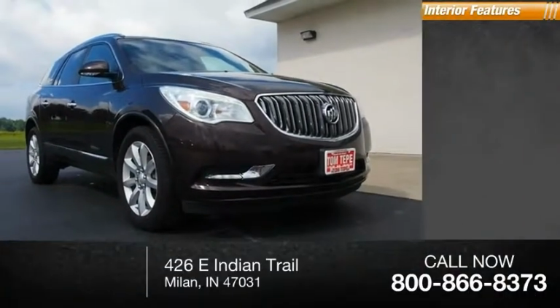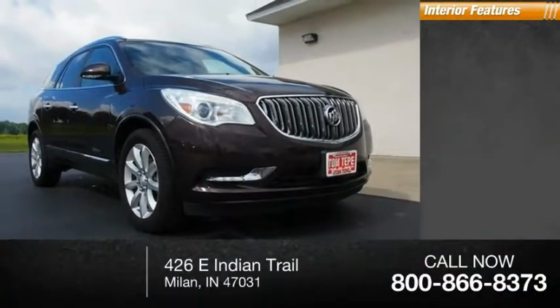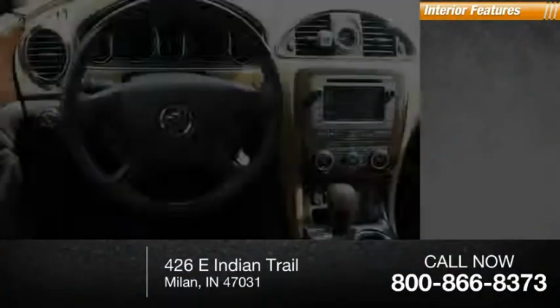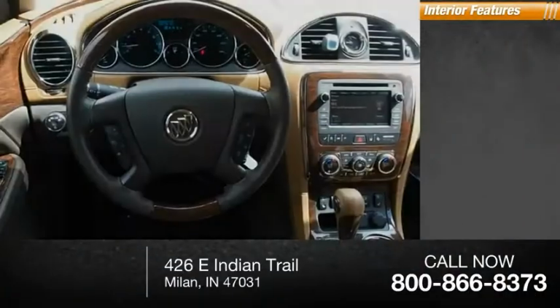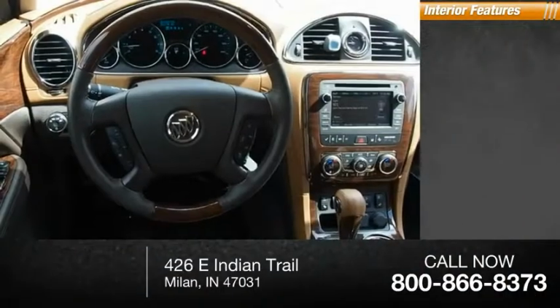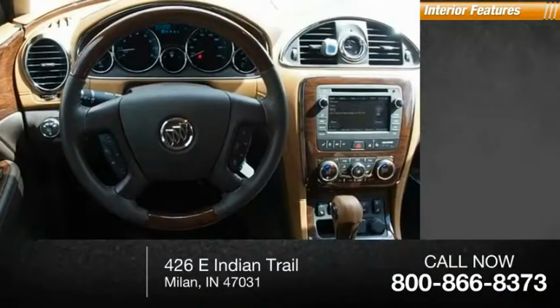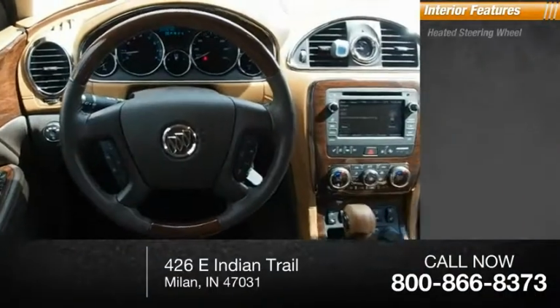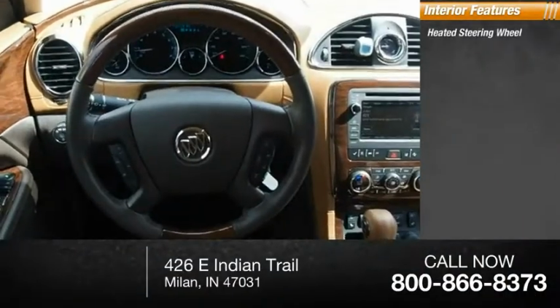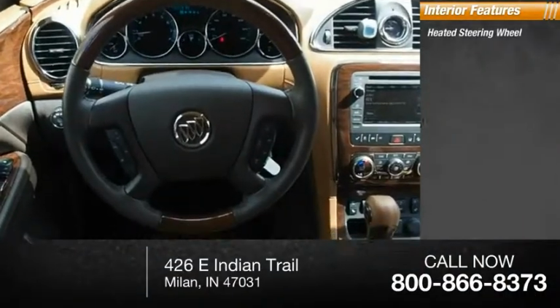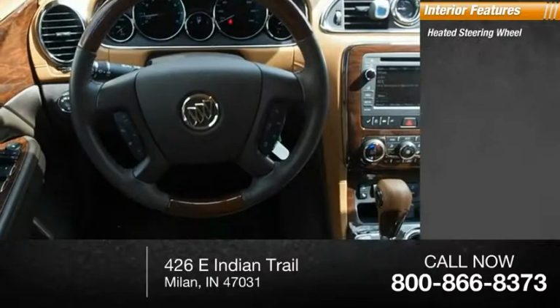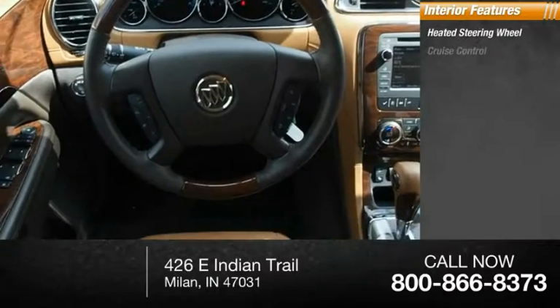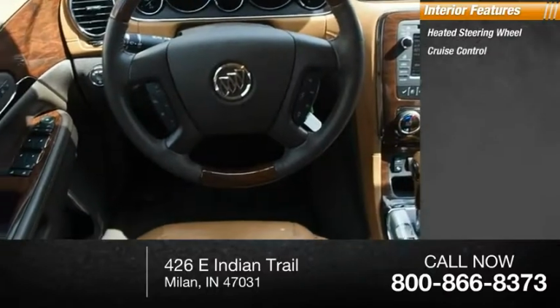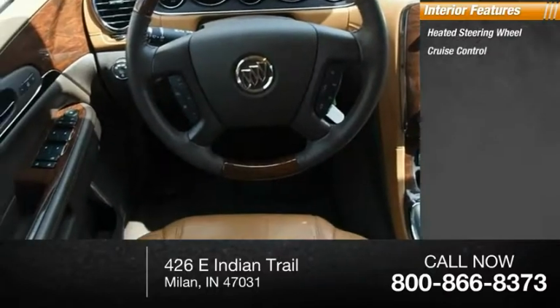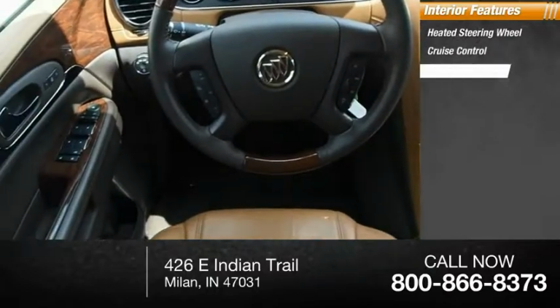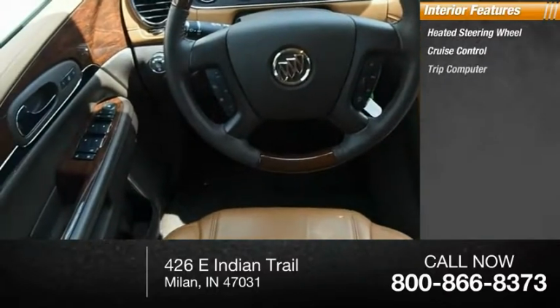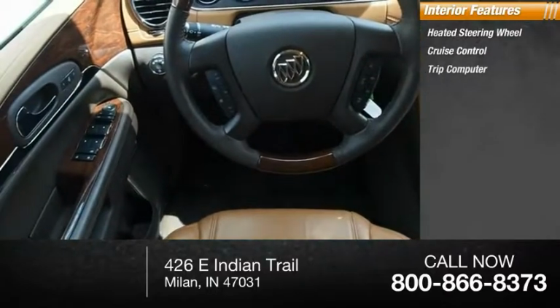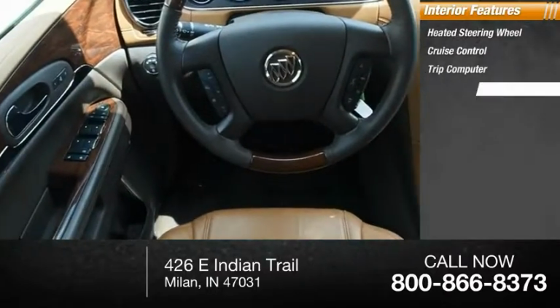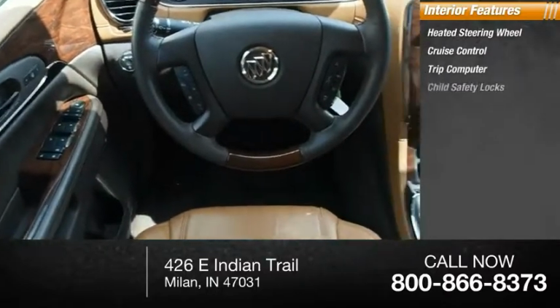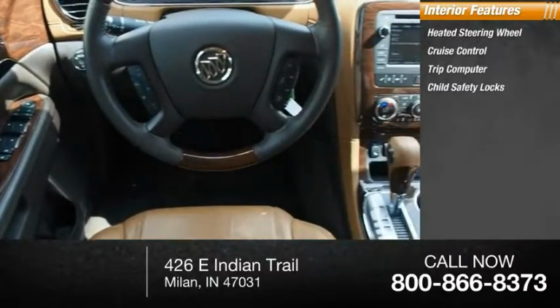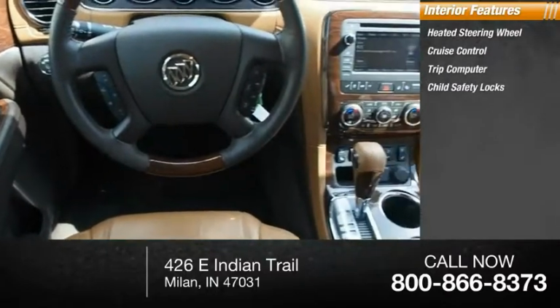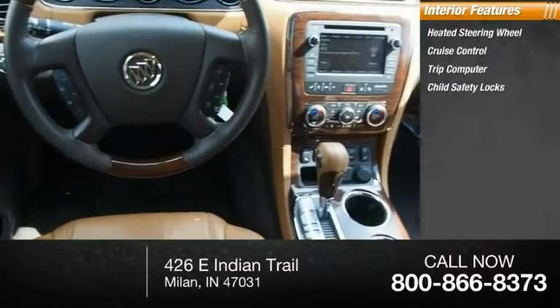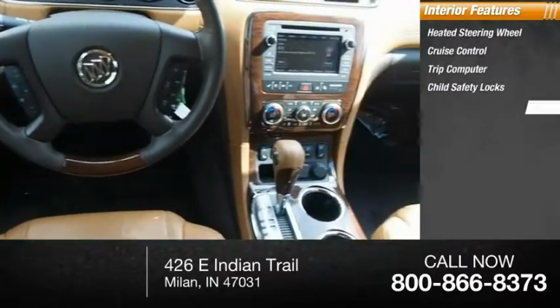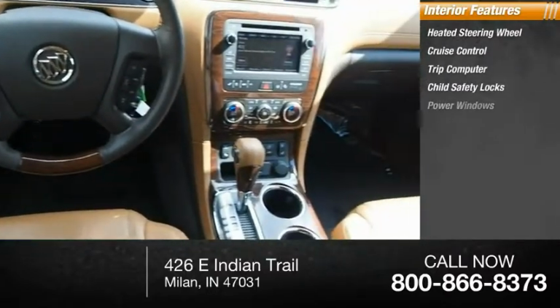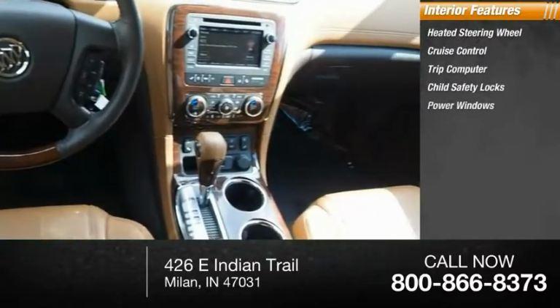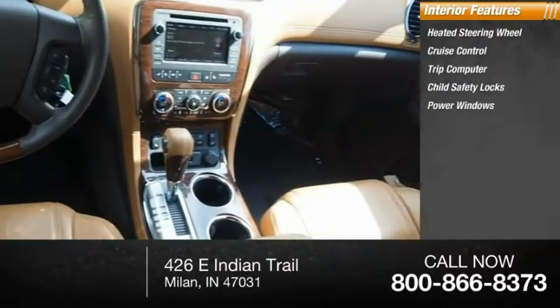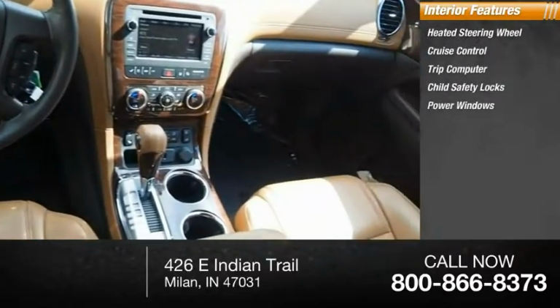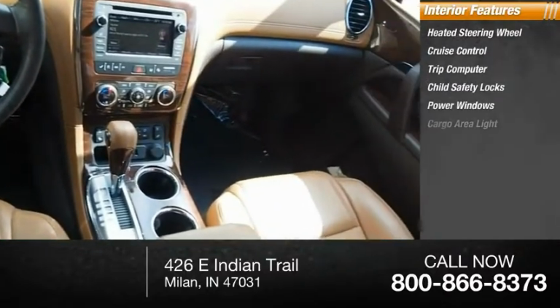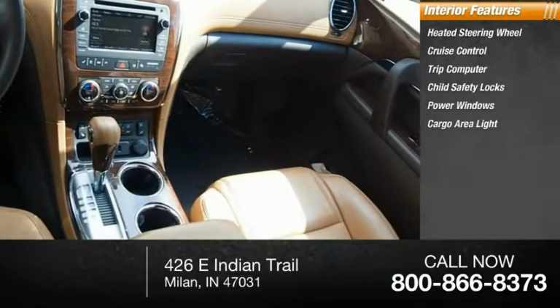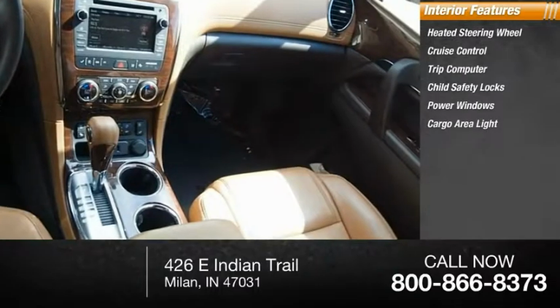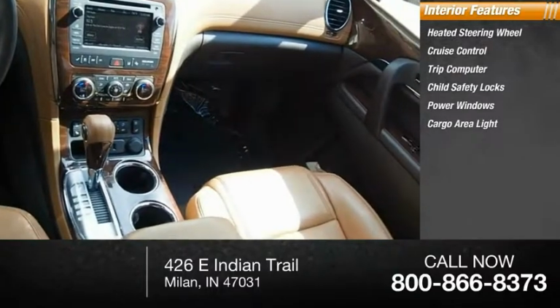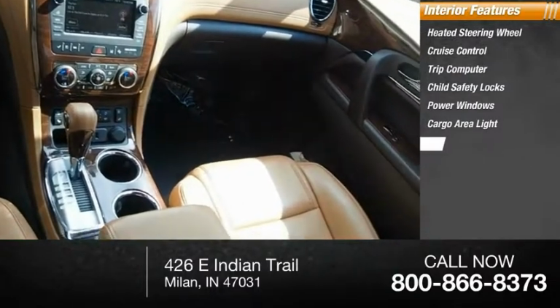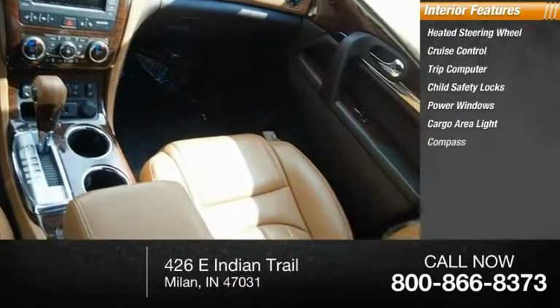Inside you'll find a heated steering wheel, cruise control, trip computer, child safety locks, power windows, cargo area light, and compass.